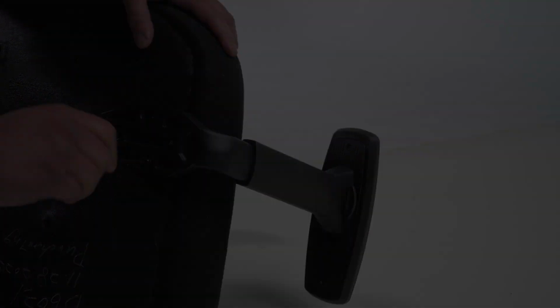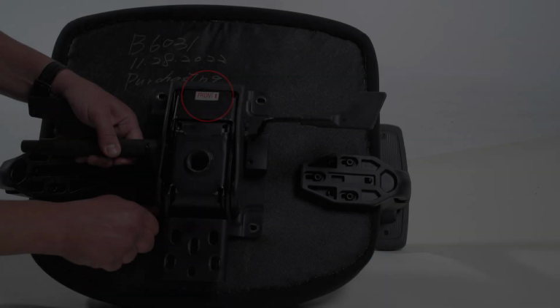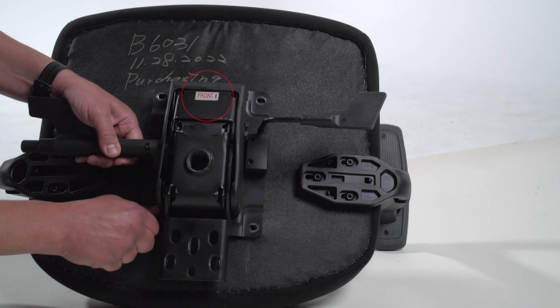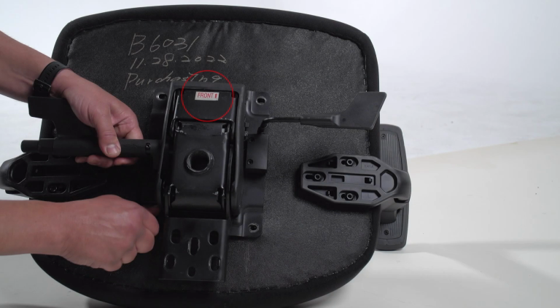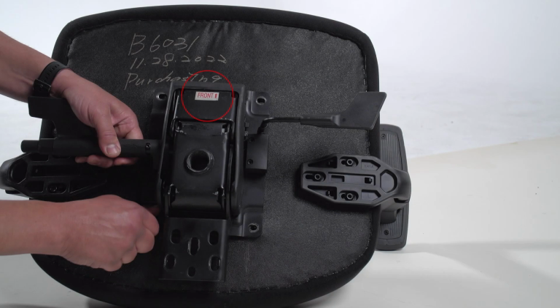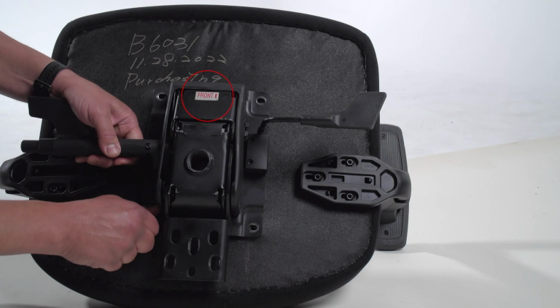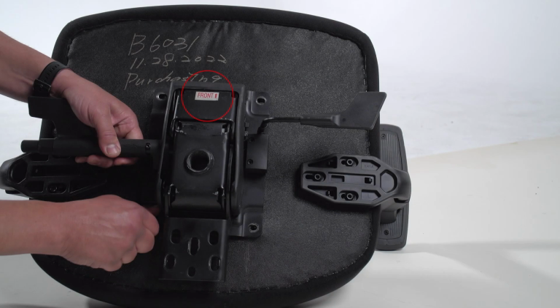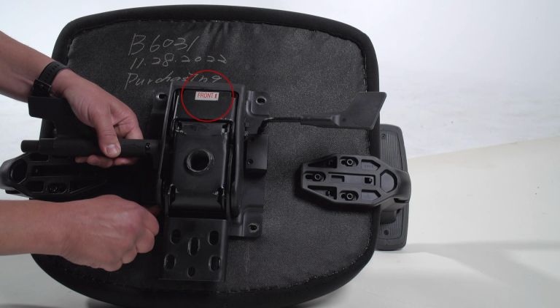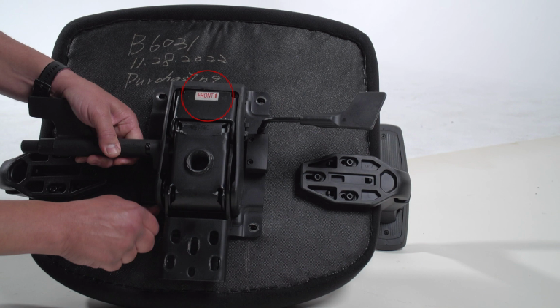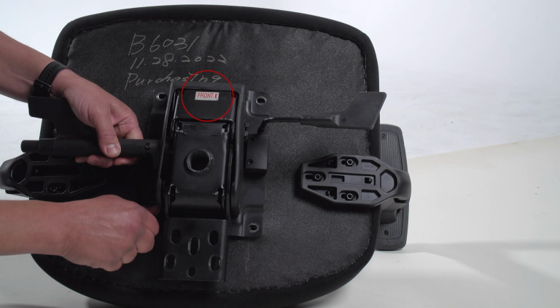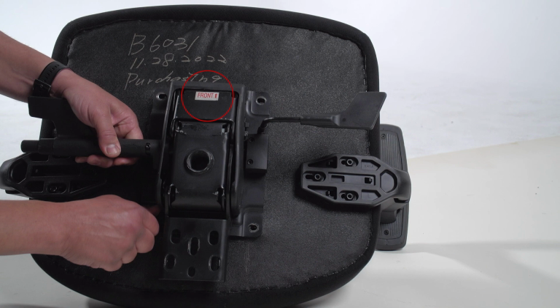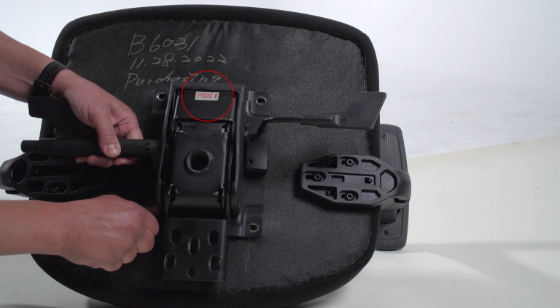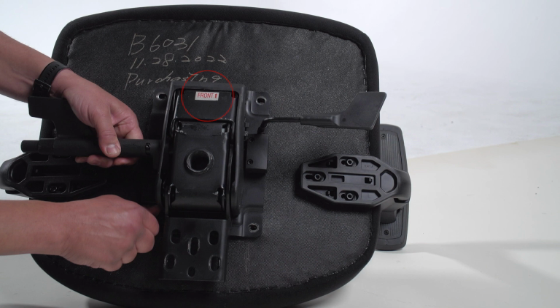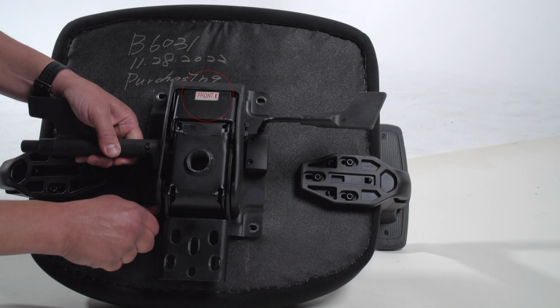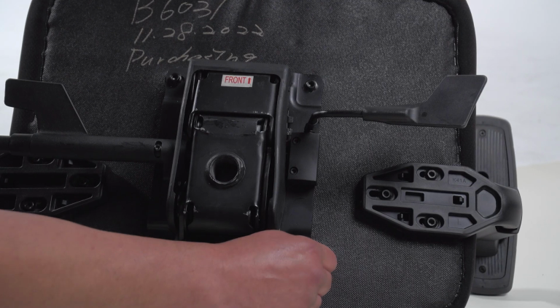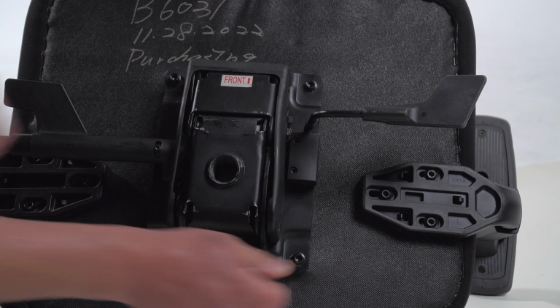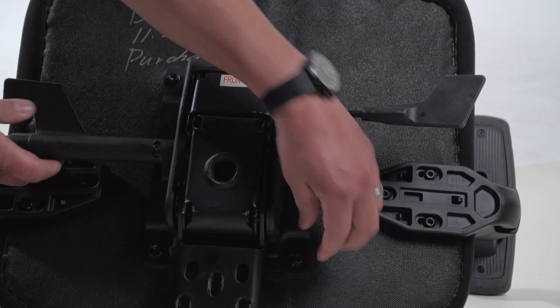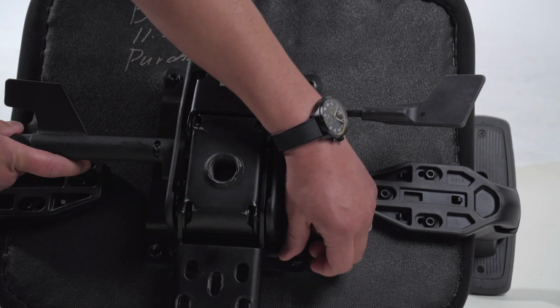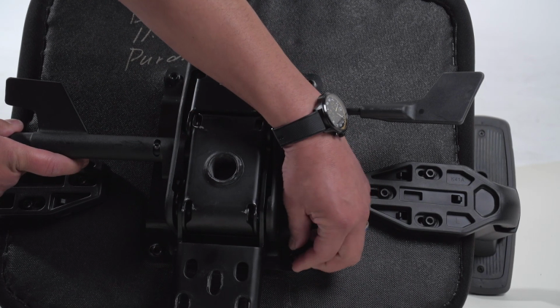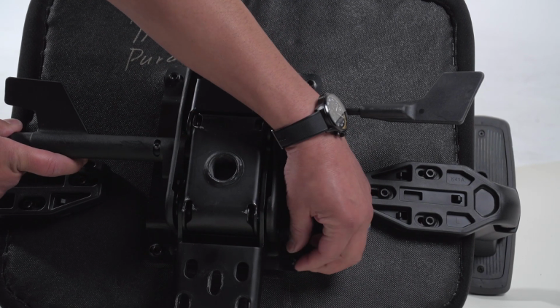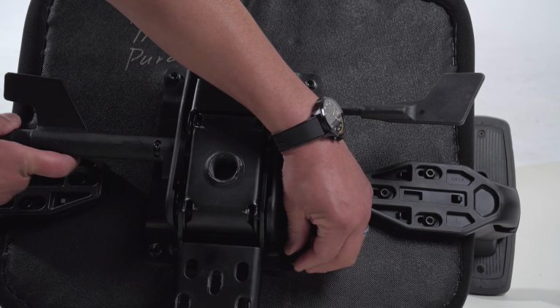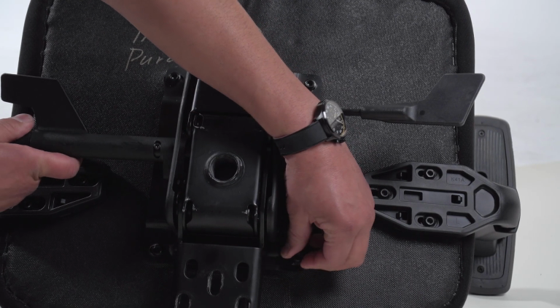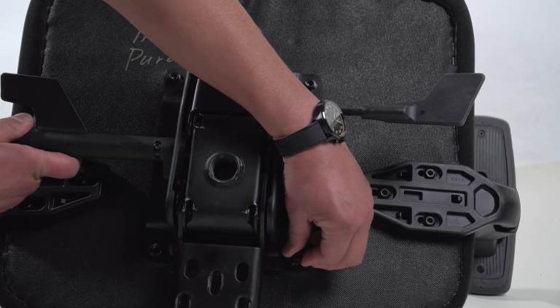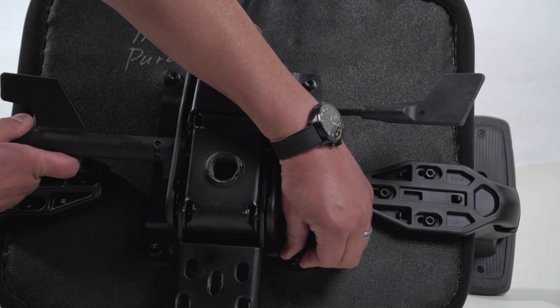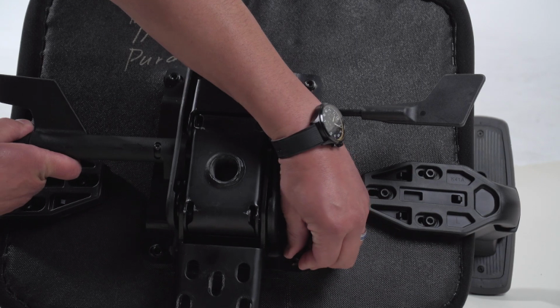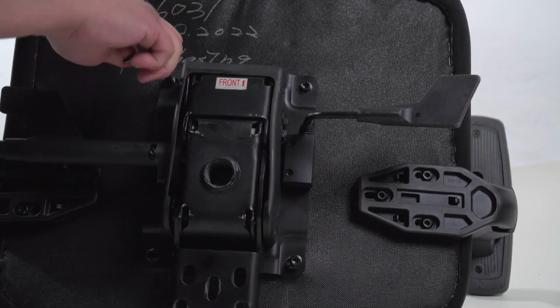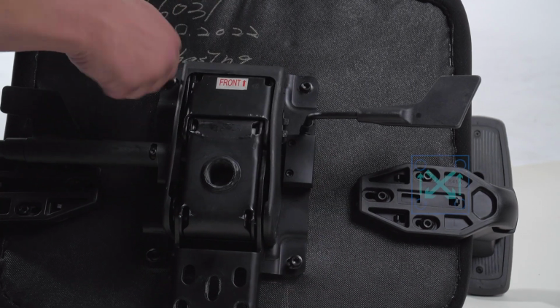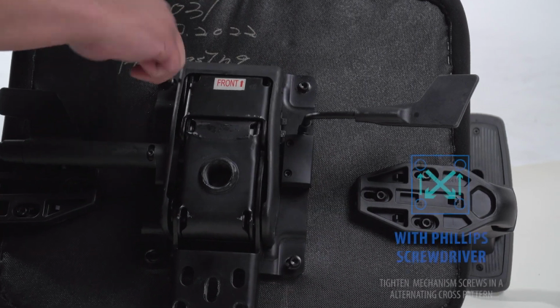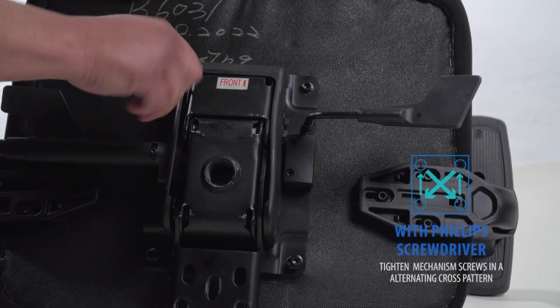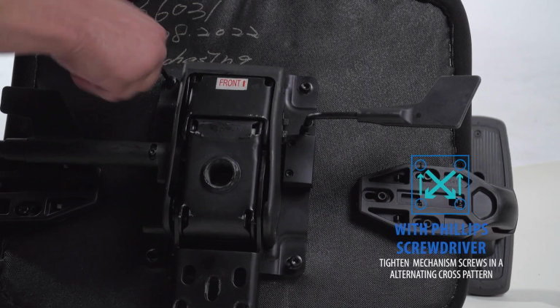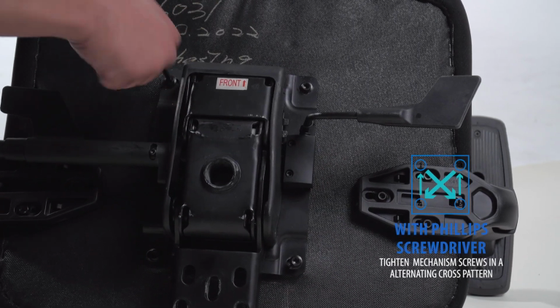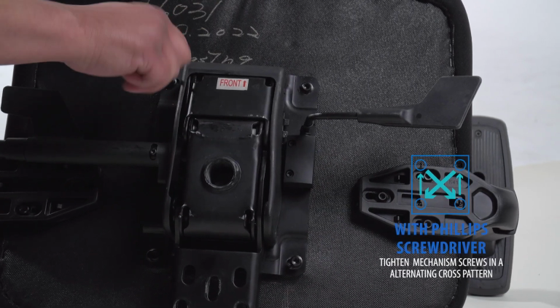The arrow on the mechanism indicates the front of the chair. Using the included mechanism screws, firmly tighten each screw in an alternating cross fashion.